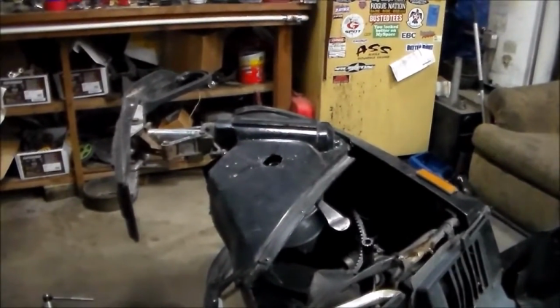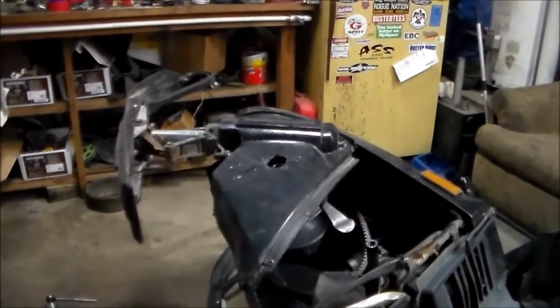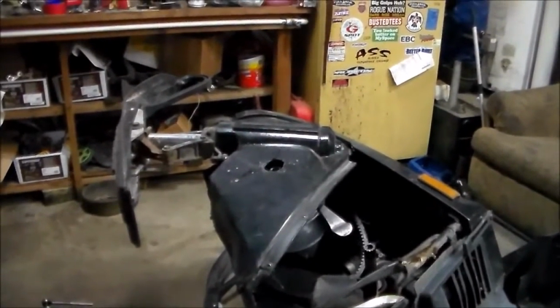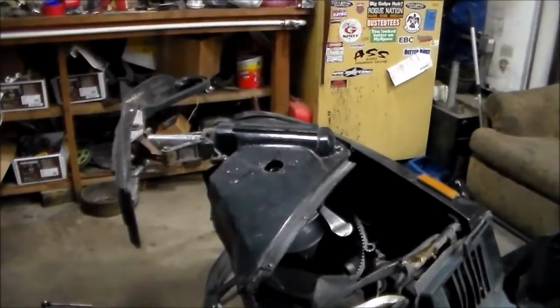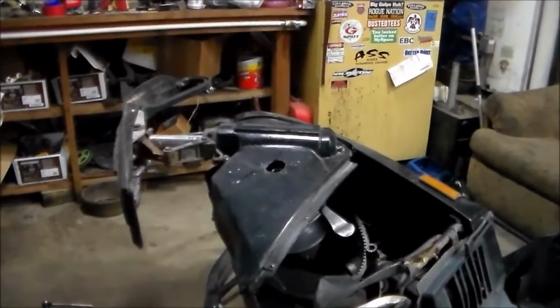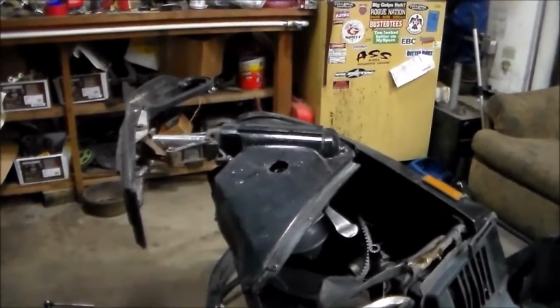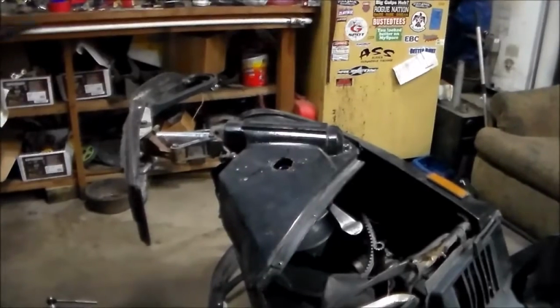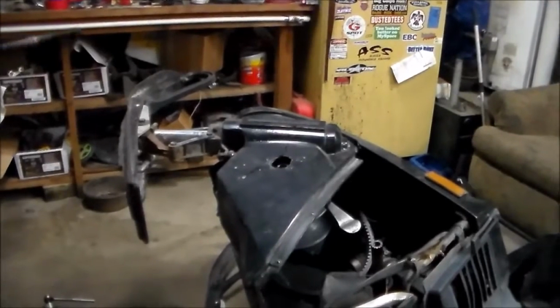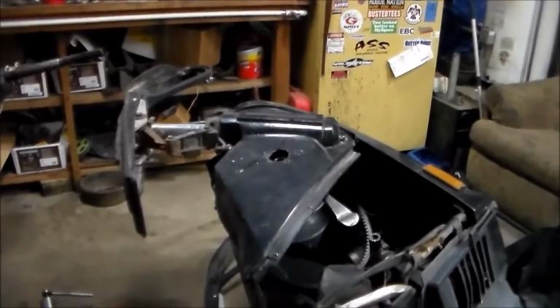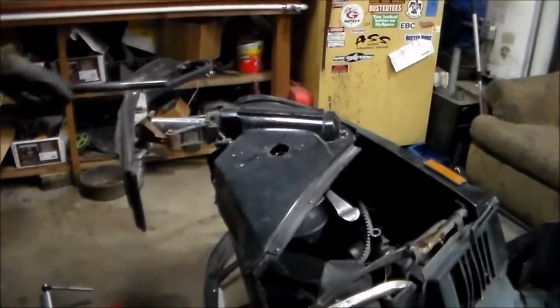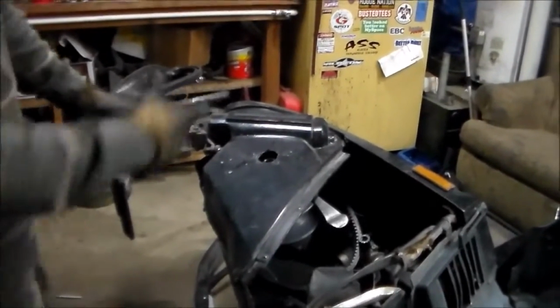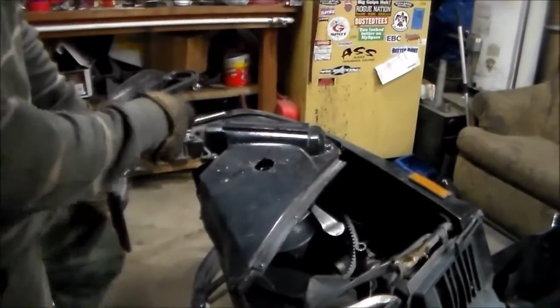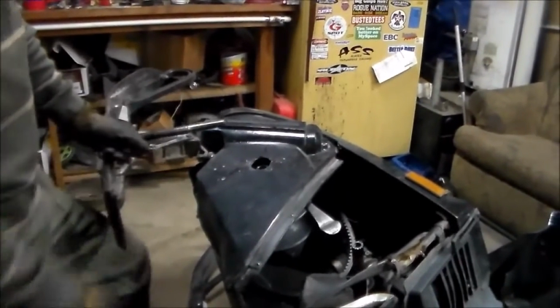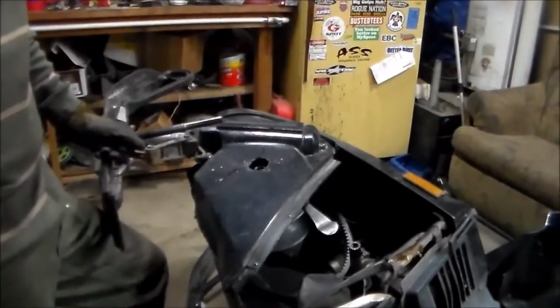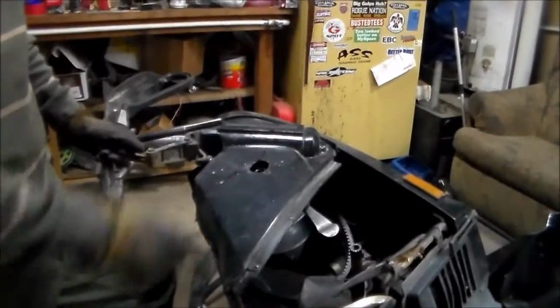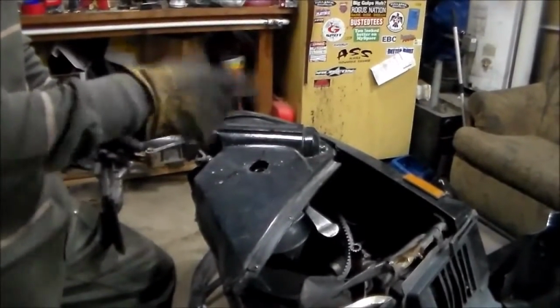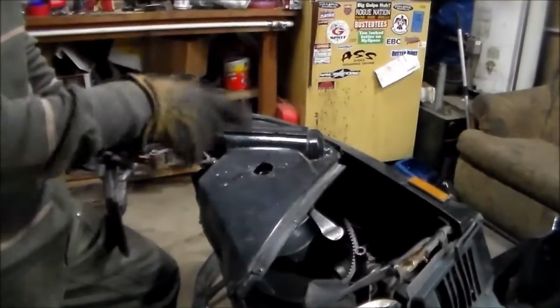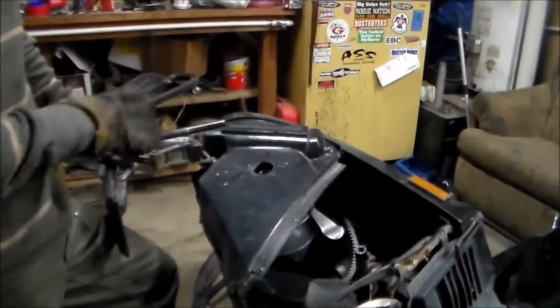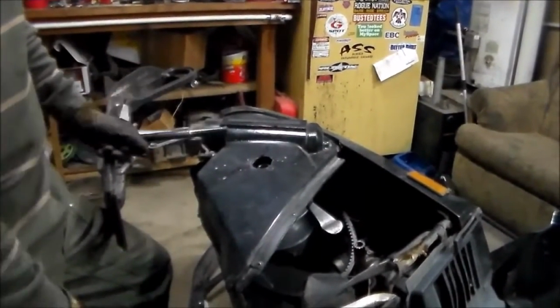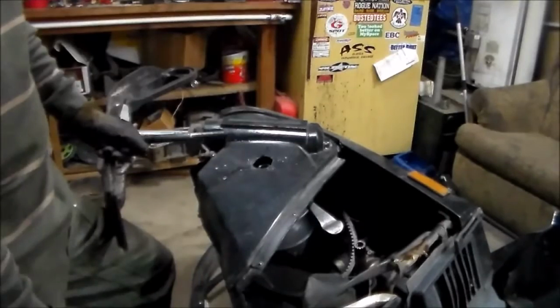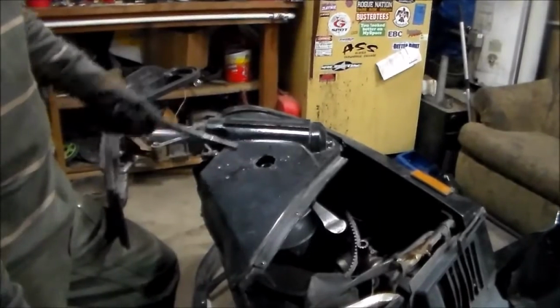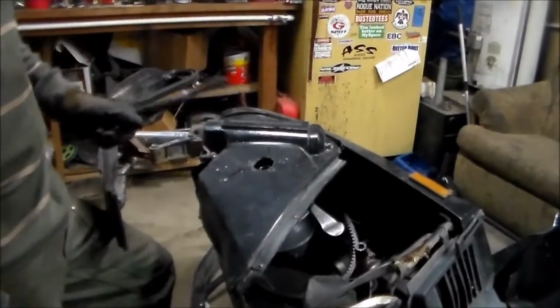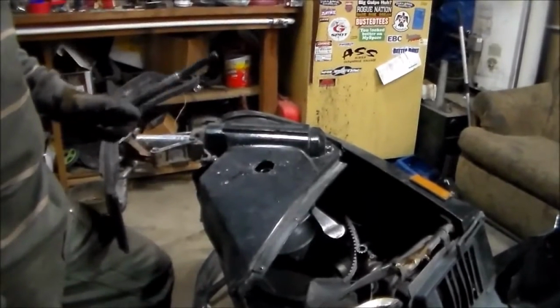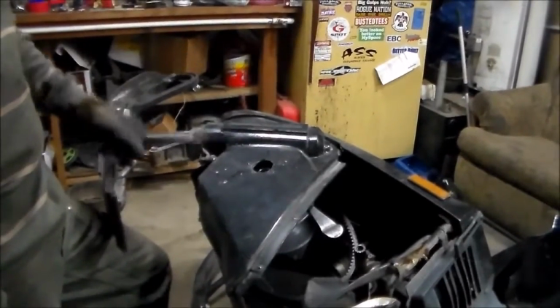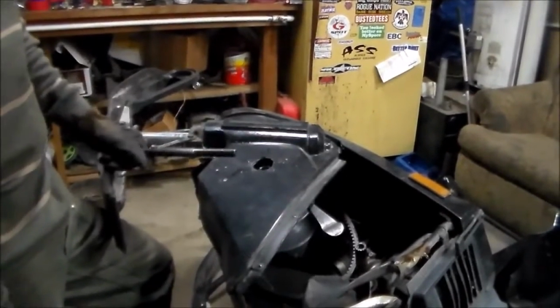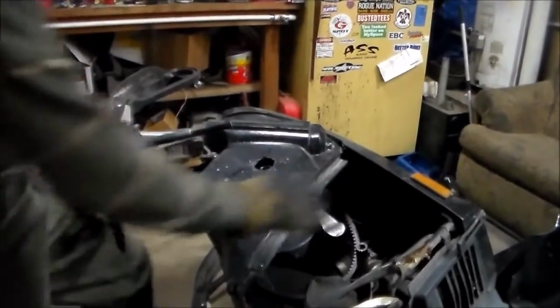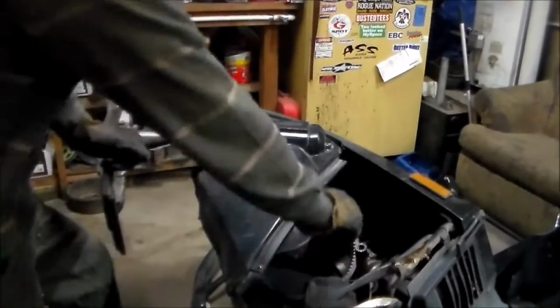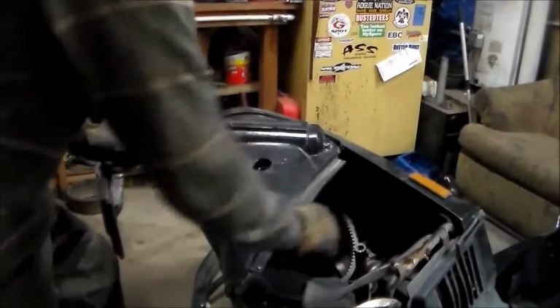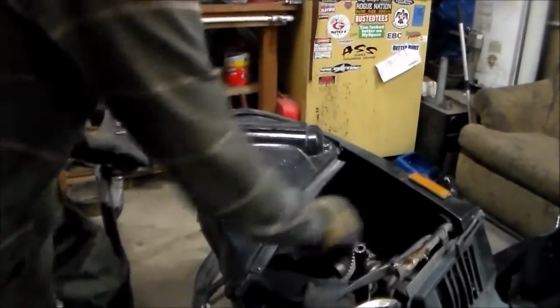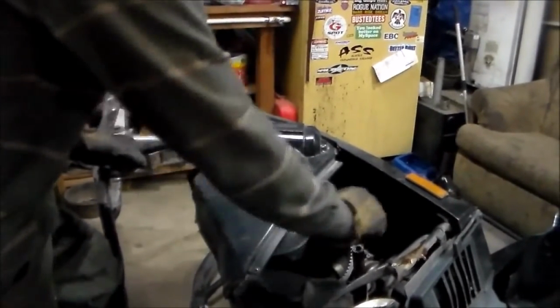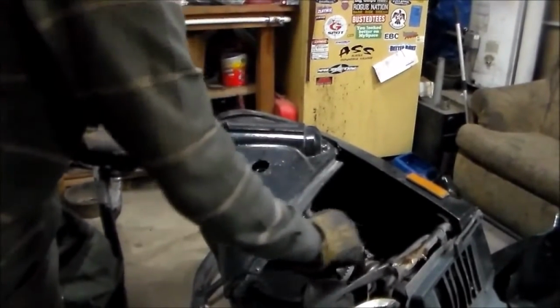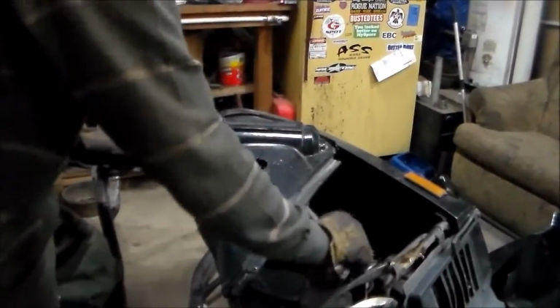I've been trying for a couple of weeks now to get this clutch off without turning it on its side and doing this, but I finally got enough of the rest of it assembled to the point where I could tip it on its side and do this. It came right off.